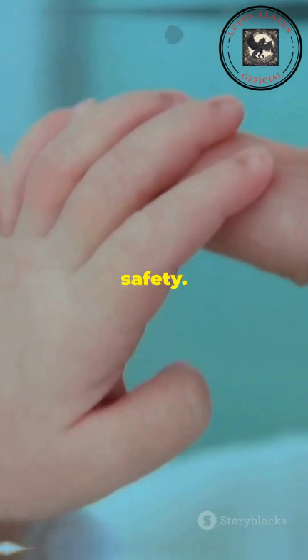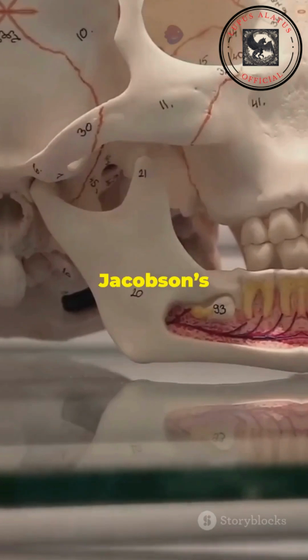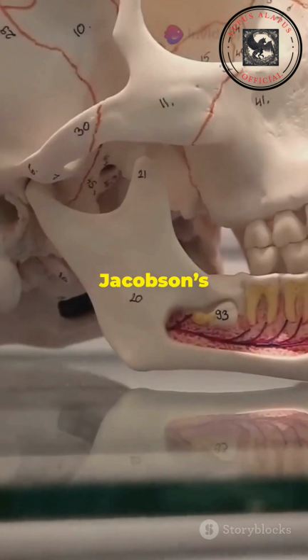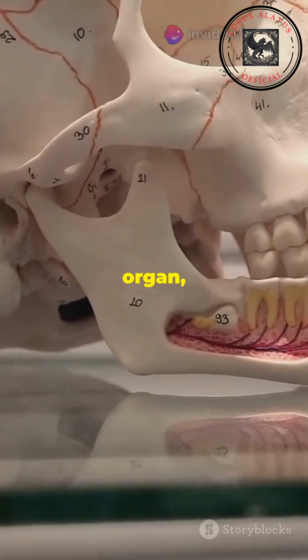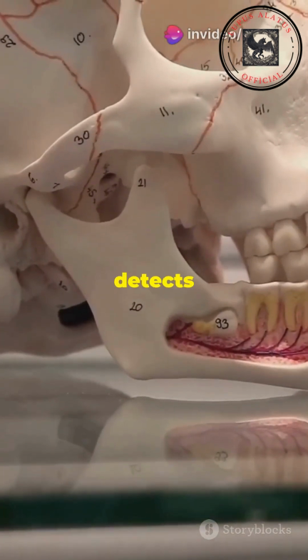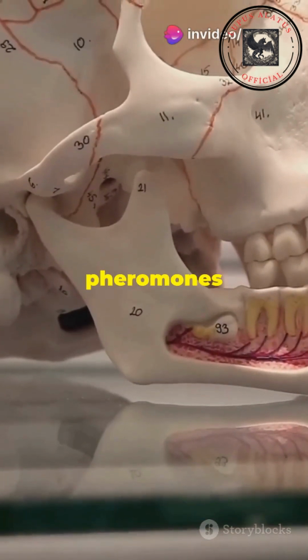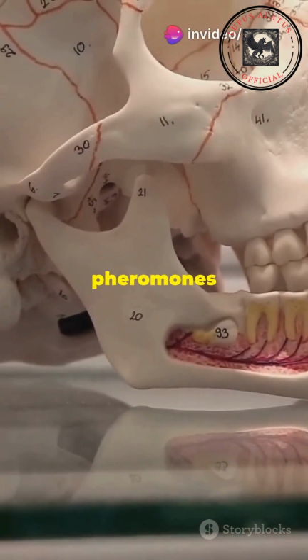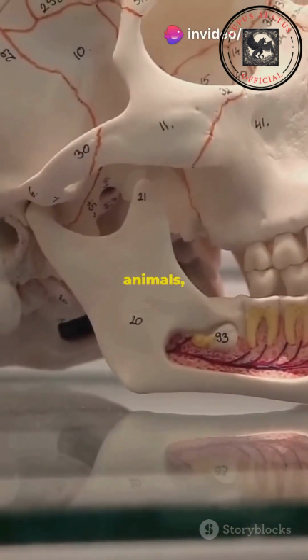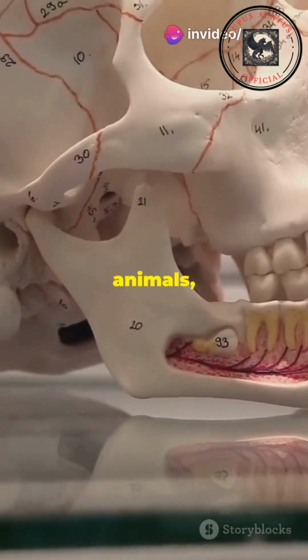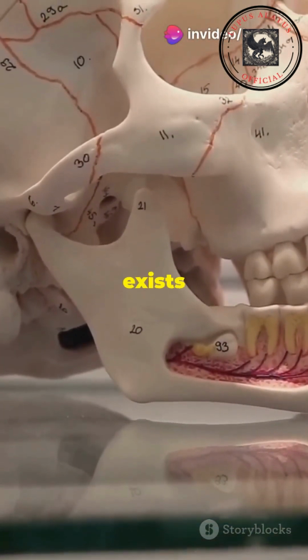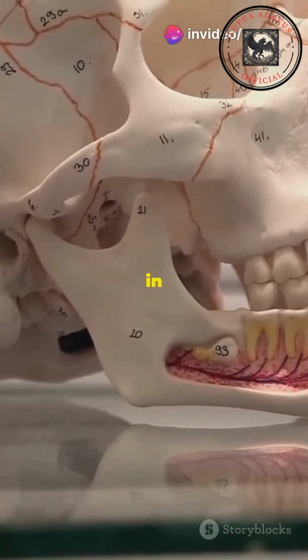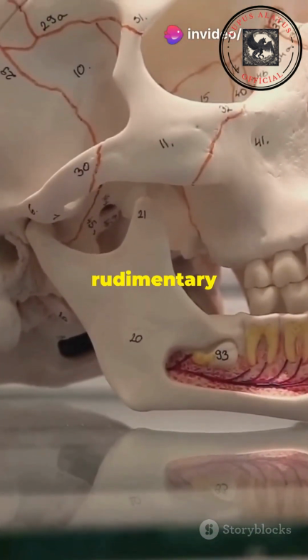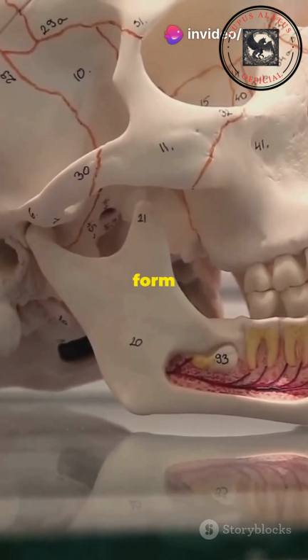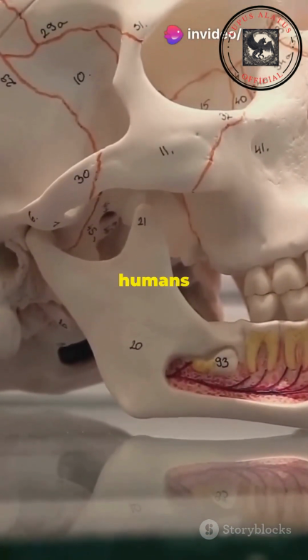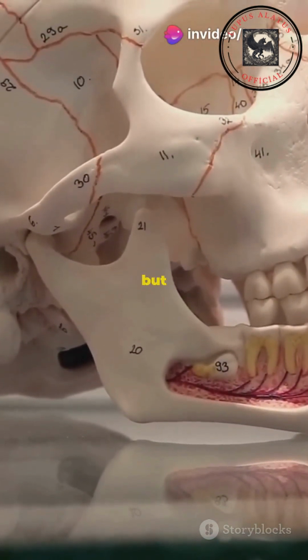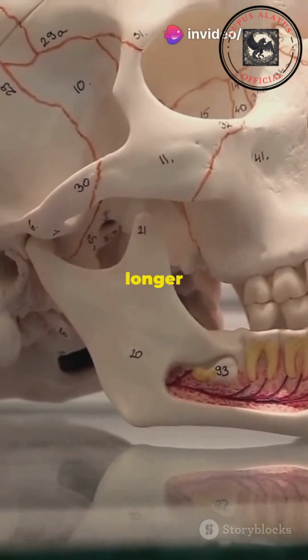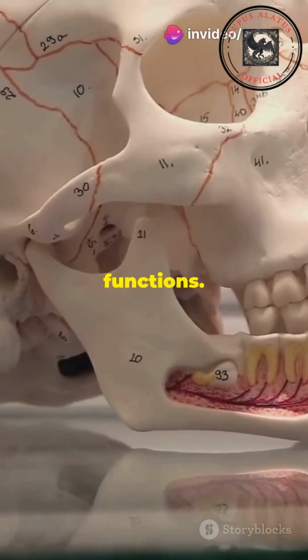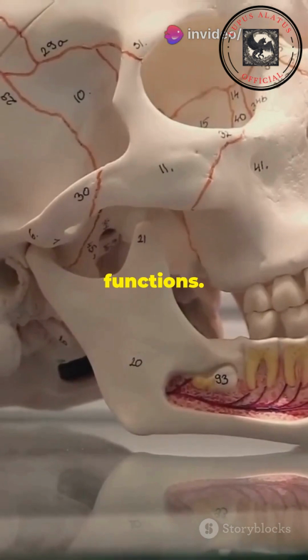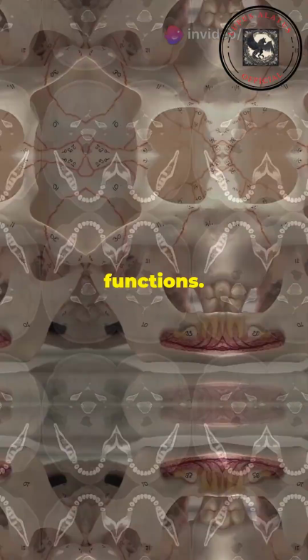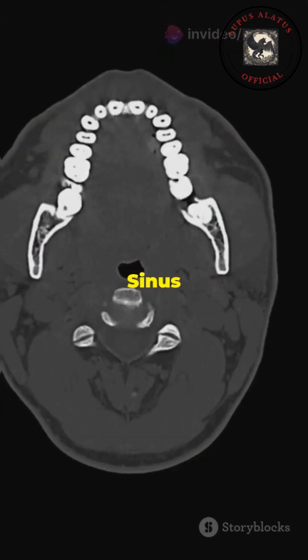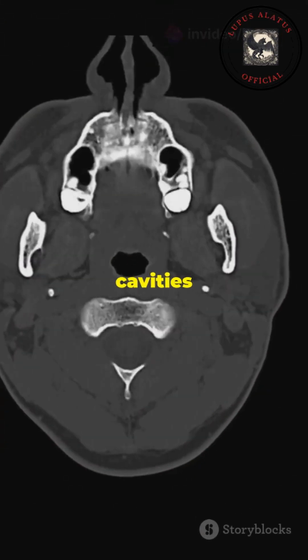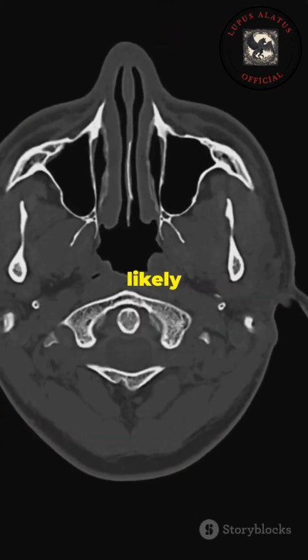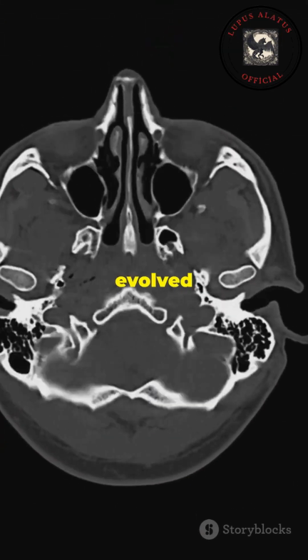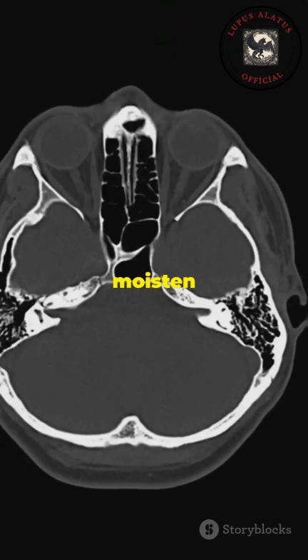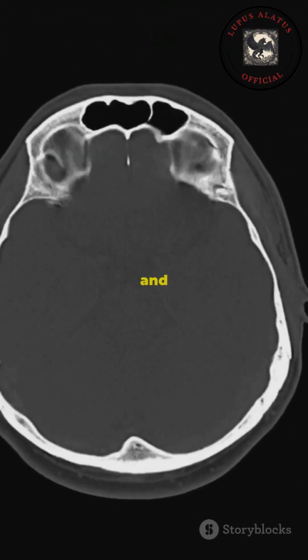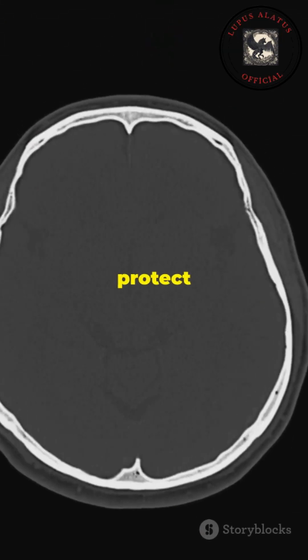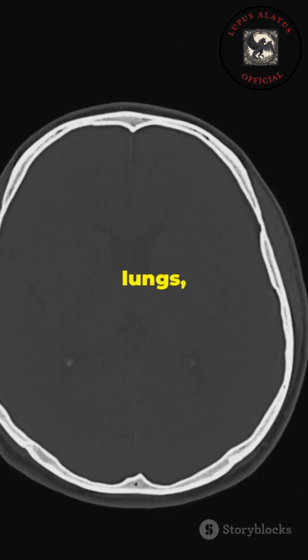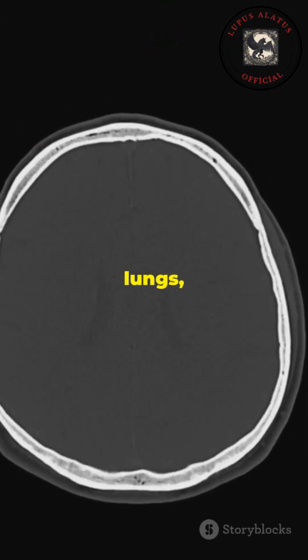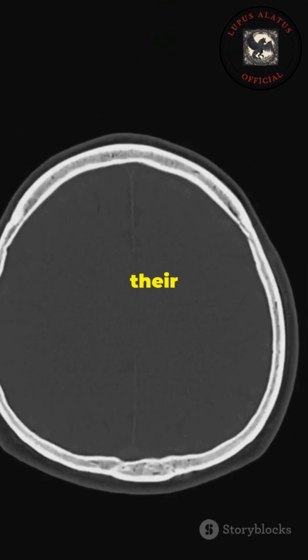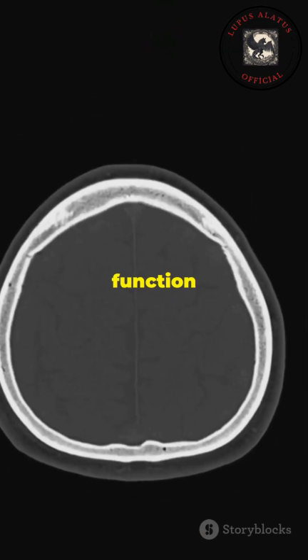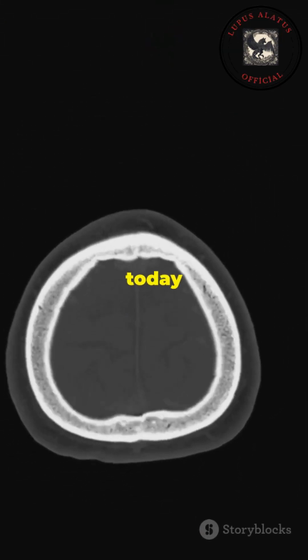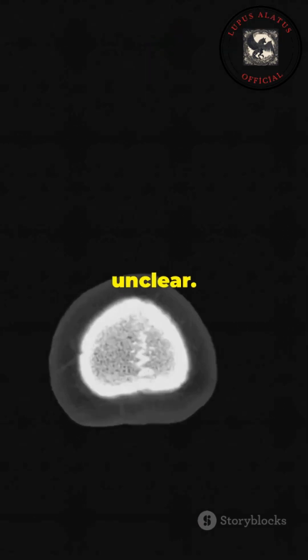The Jacobson's organ, which detects pheromones in some animals, exists in a rudimentary form in humans but no longer functions. Sinus cavities likely evolved to moisten air and protect the lungs, though their function today is unclear.